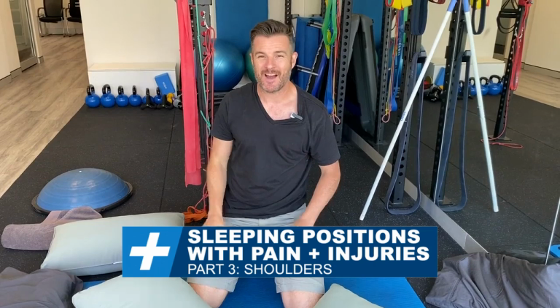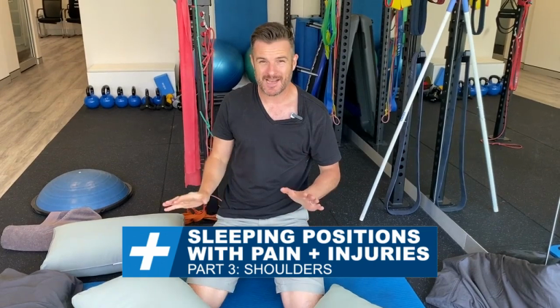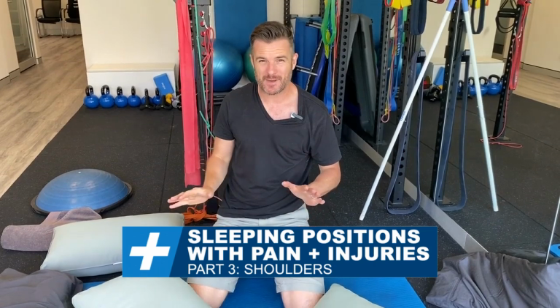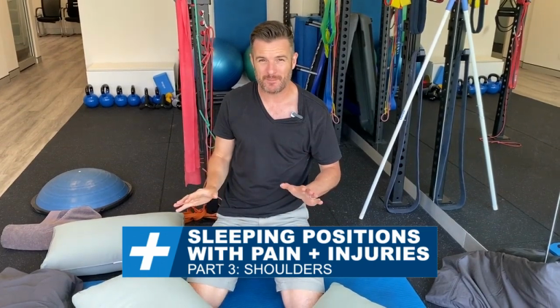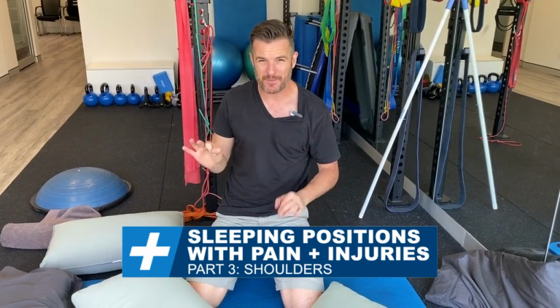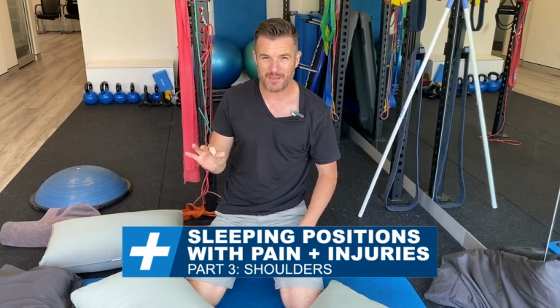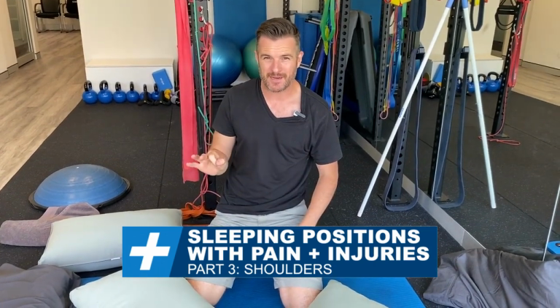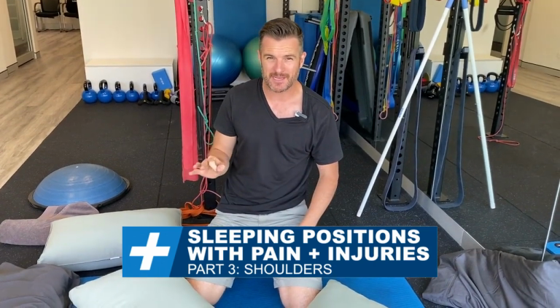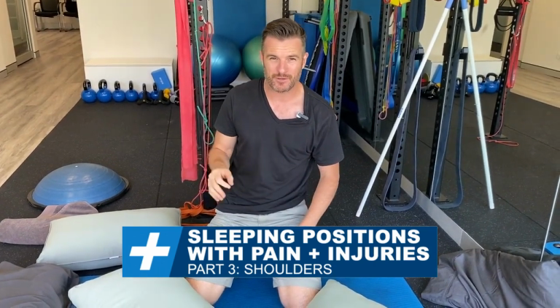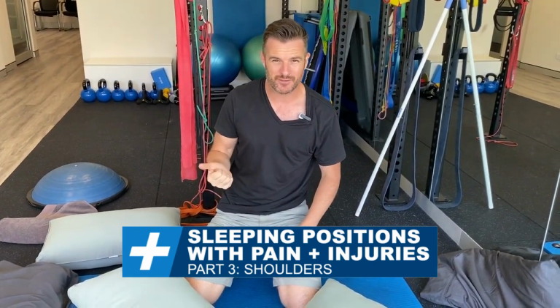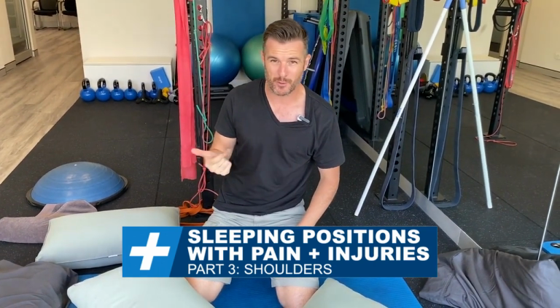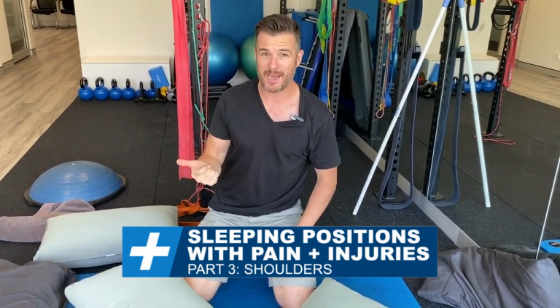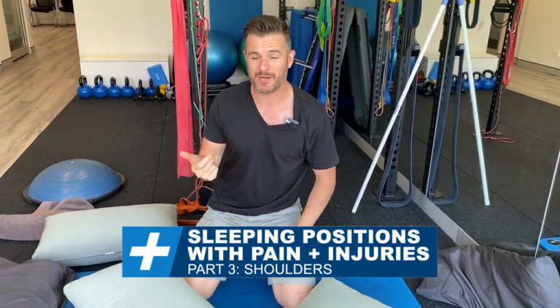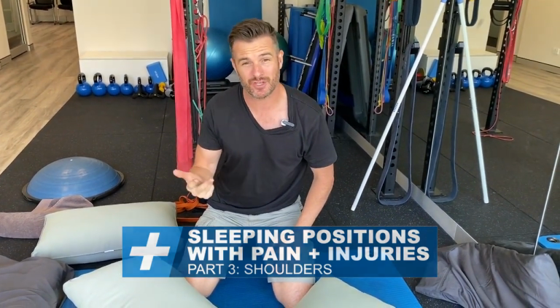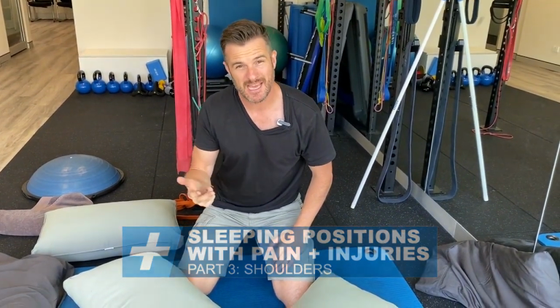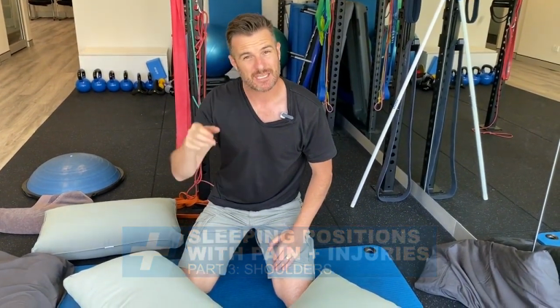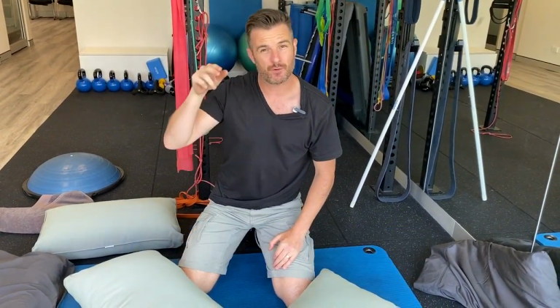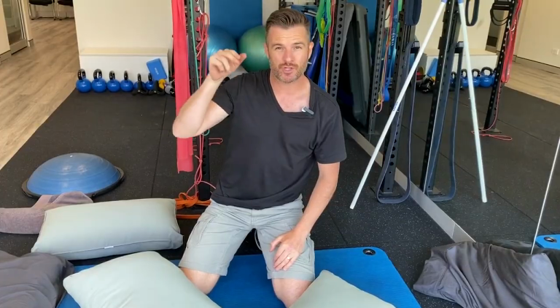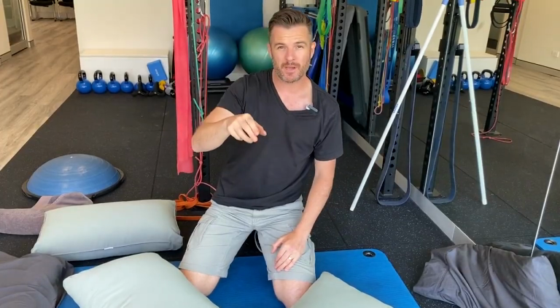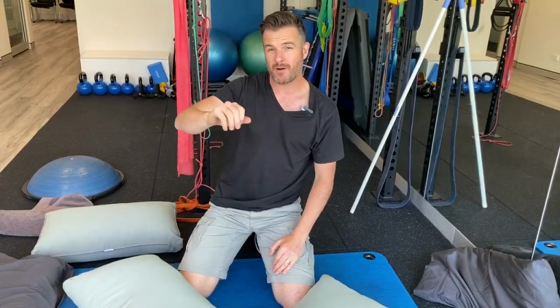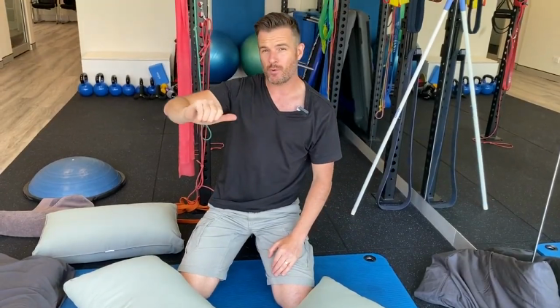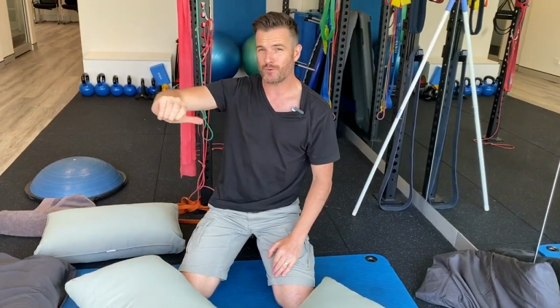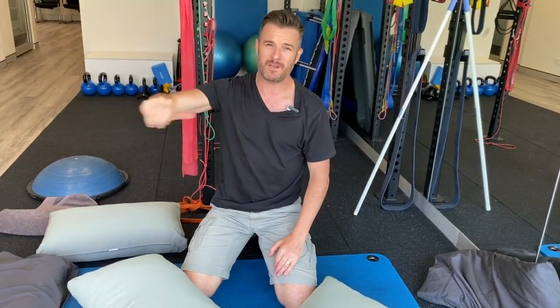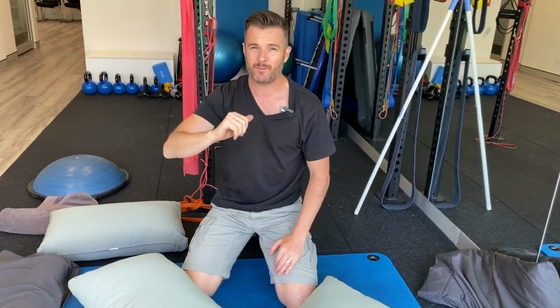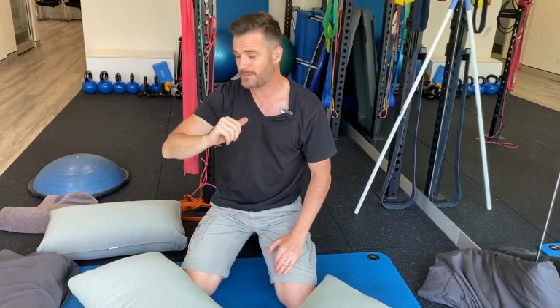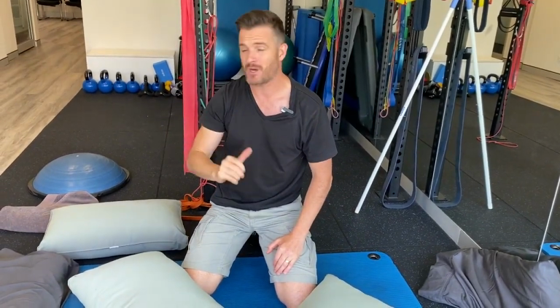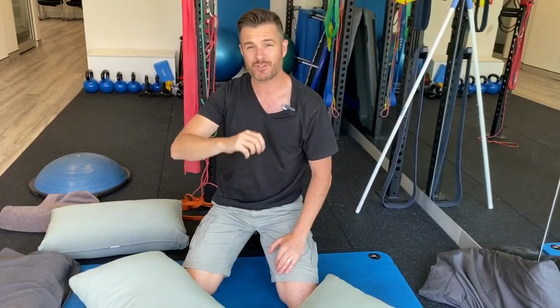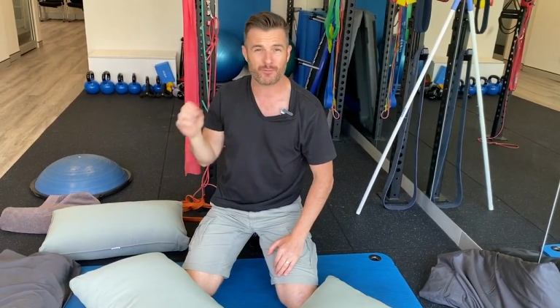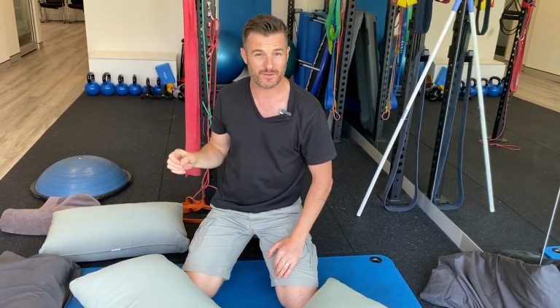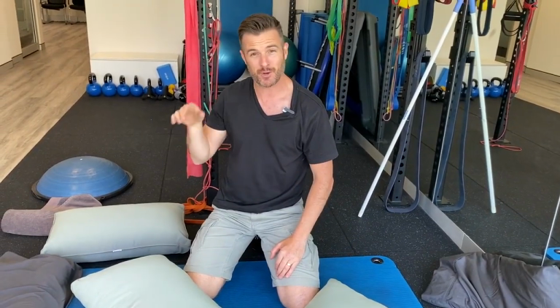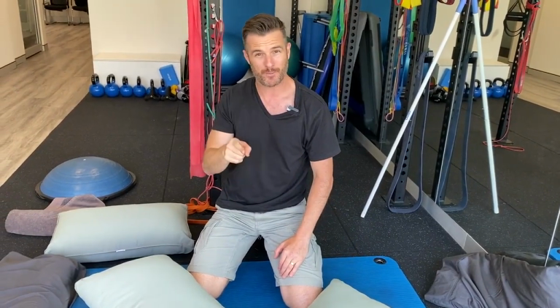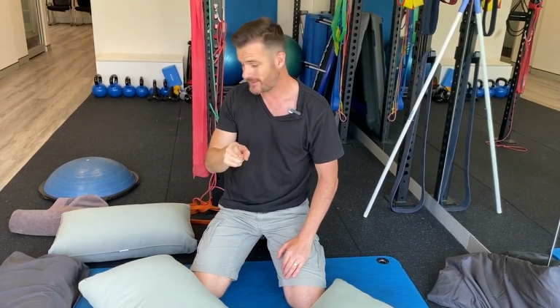All right, the last one — part three for how to sleep when you're injured, in pain, or had surgery — is for your shoulder. I'm all too familiar with this because I've just gone through it, so this is hot off the press.